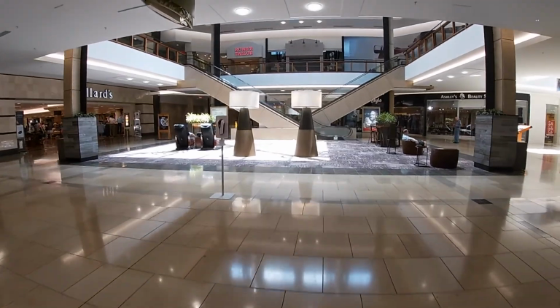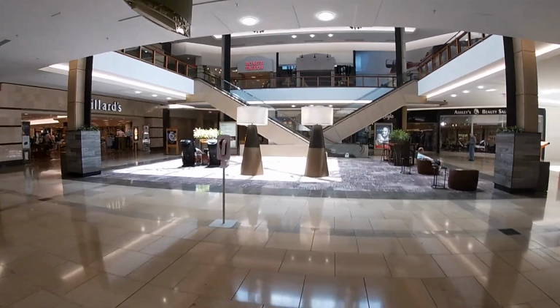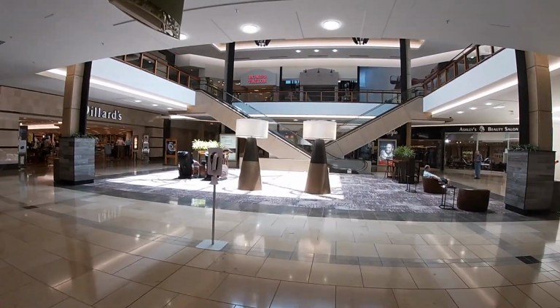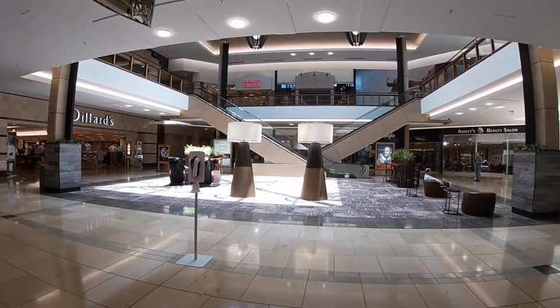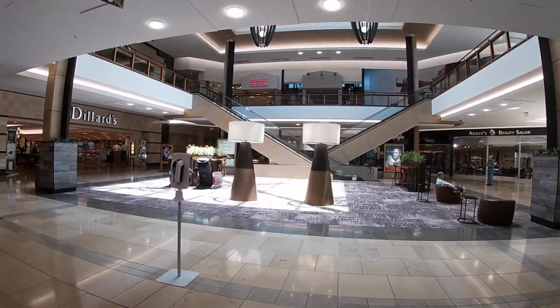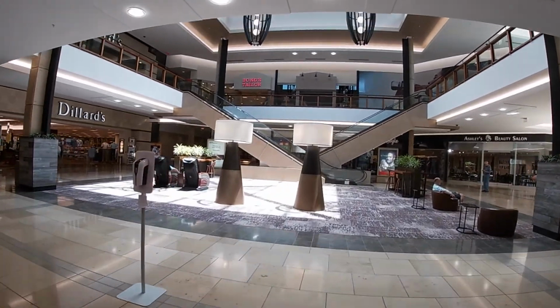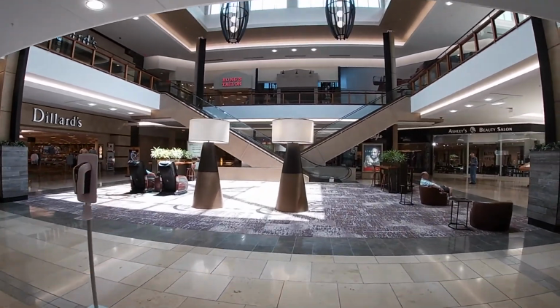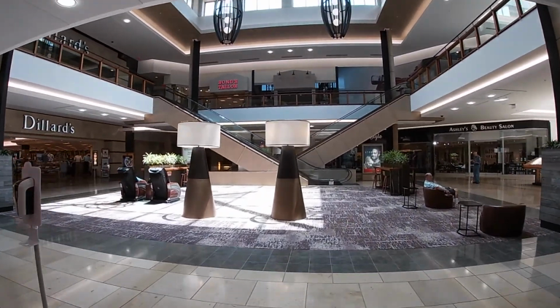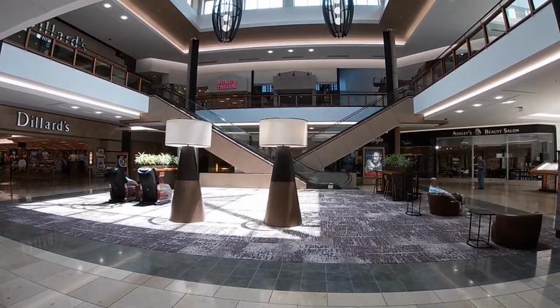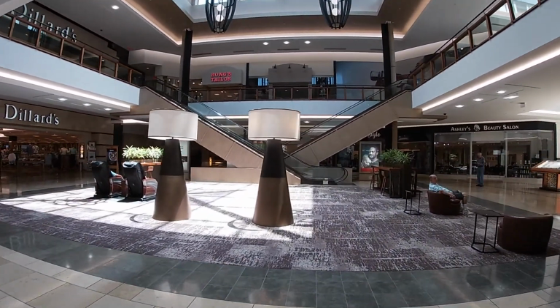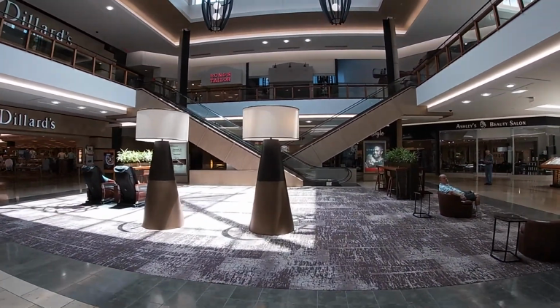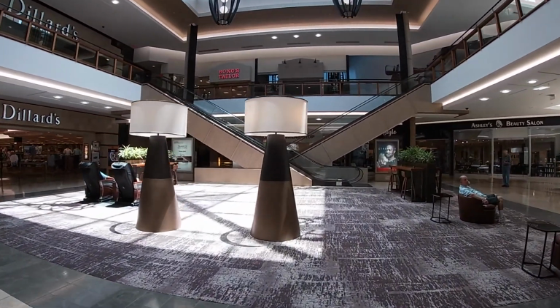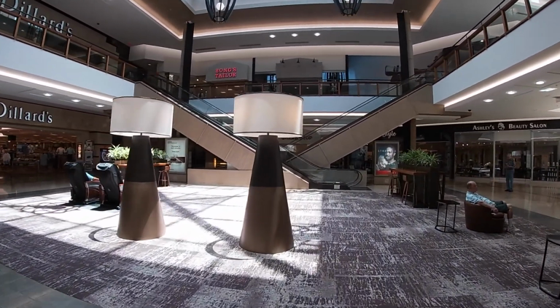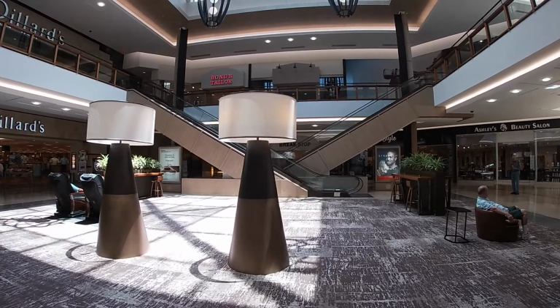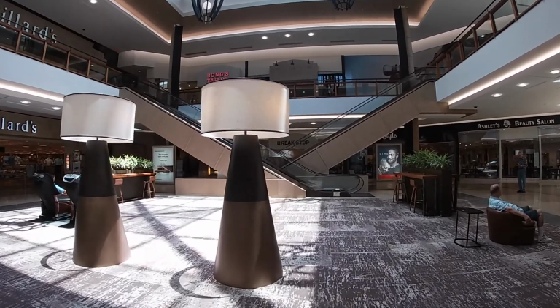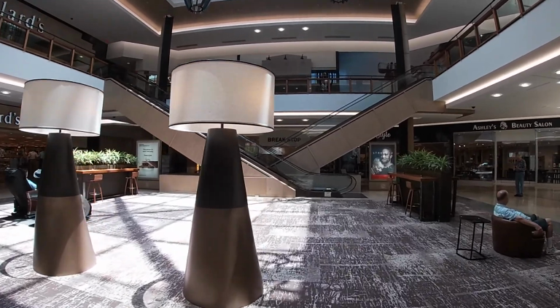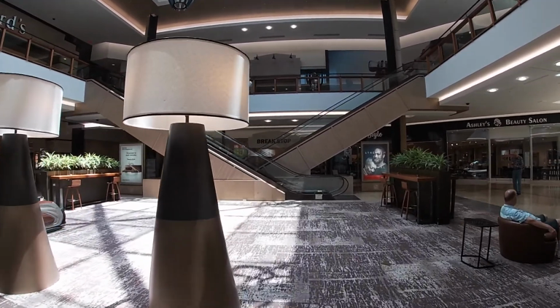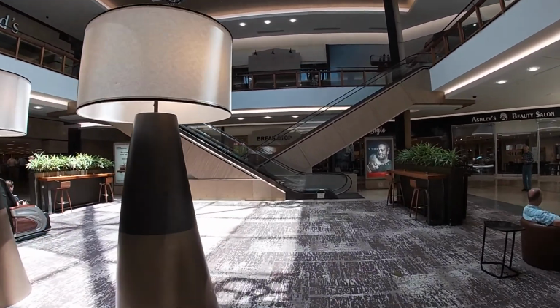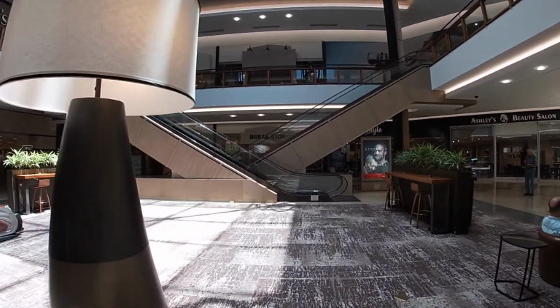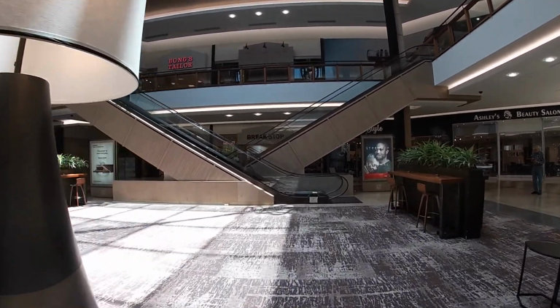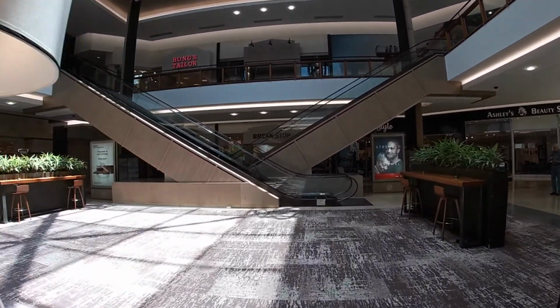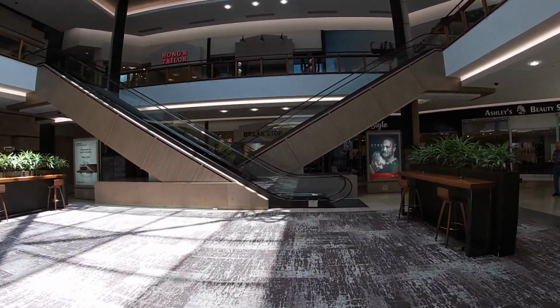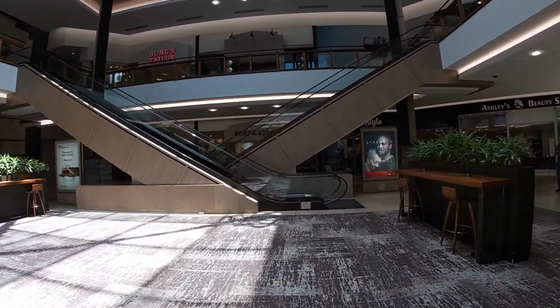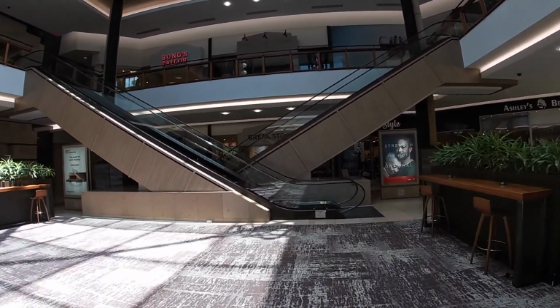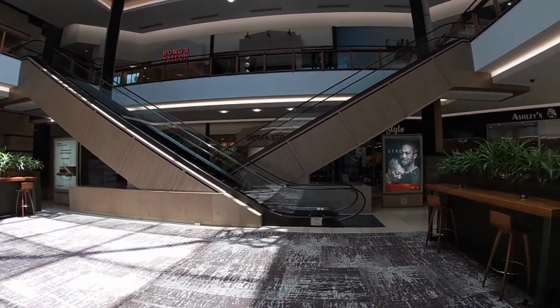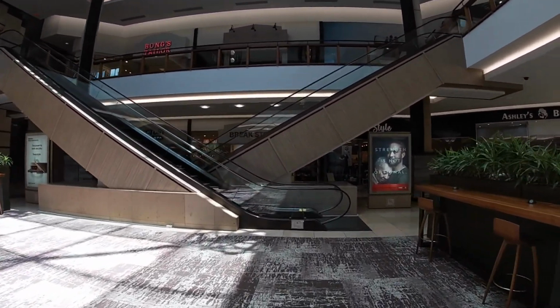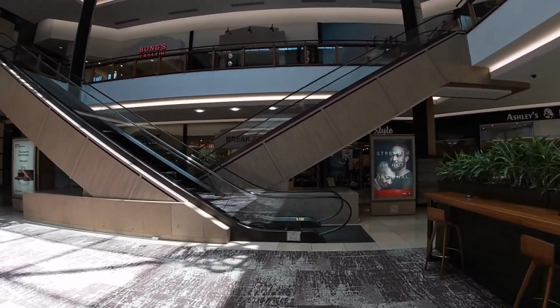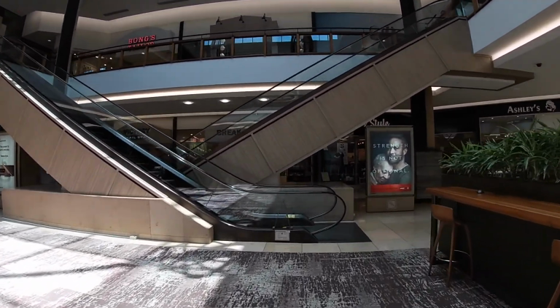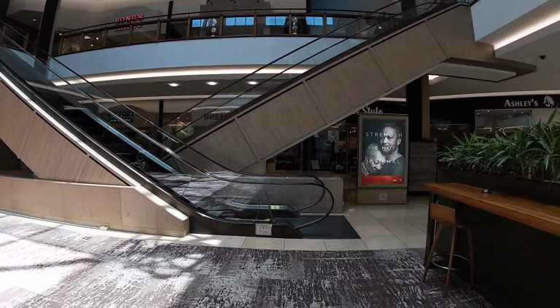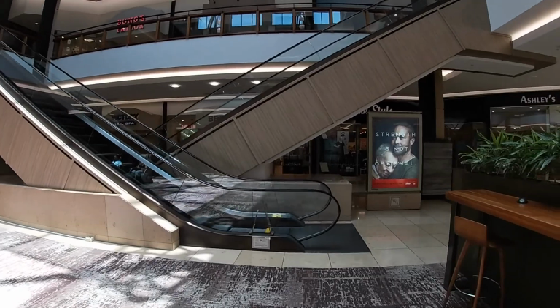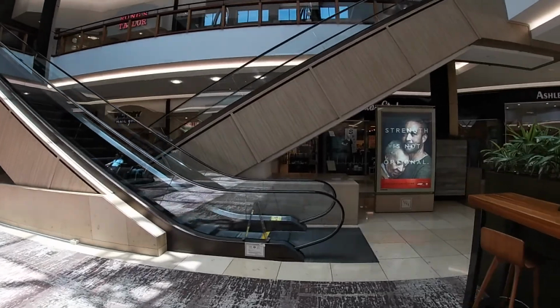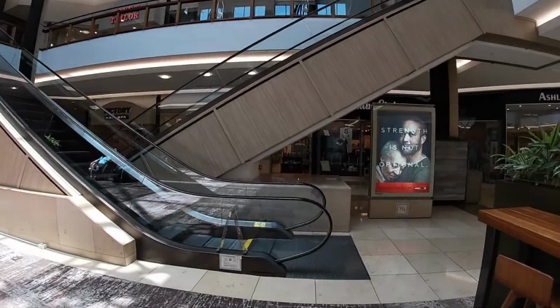We are at the Shops at Willow Bend in Plano, Texas. They have two escalators right here that I think would be fun to ride. So let's go and ride these mall escalators.